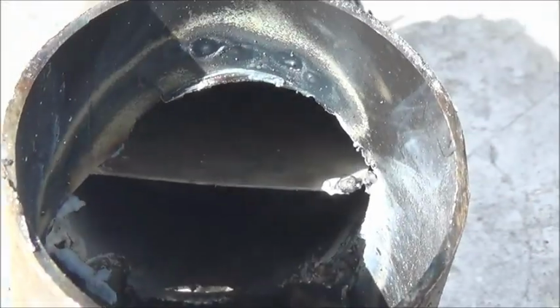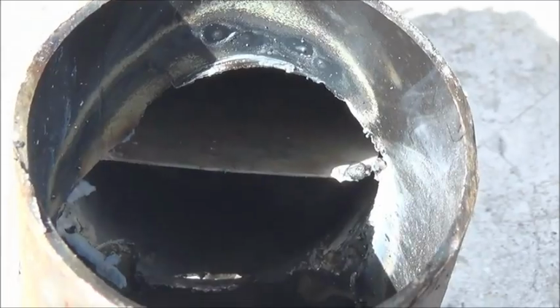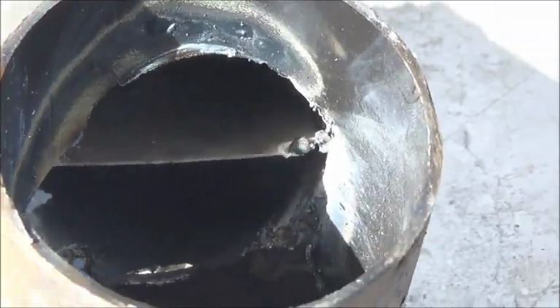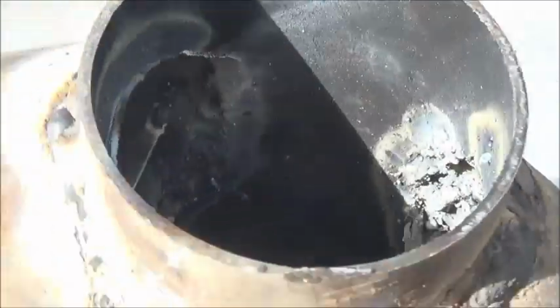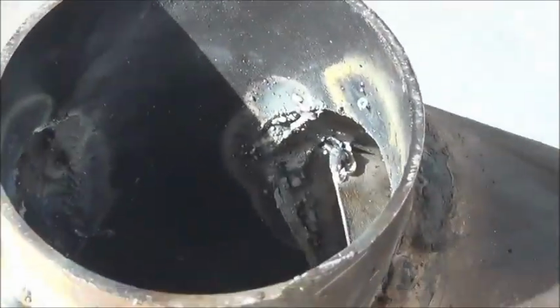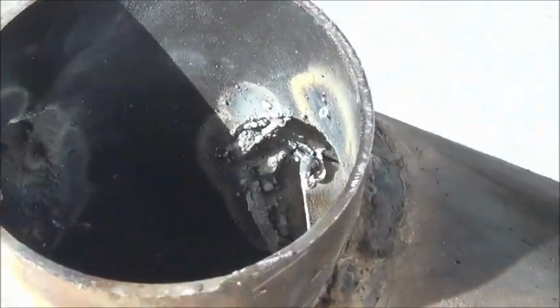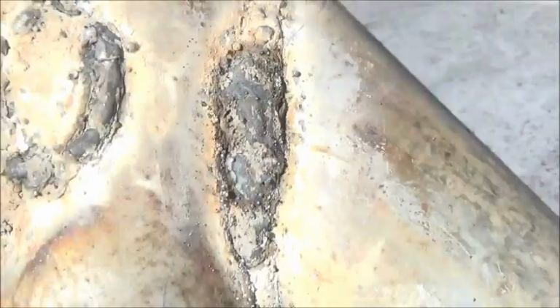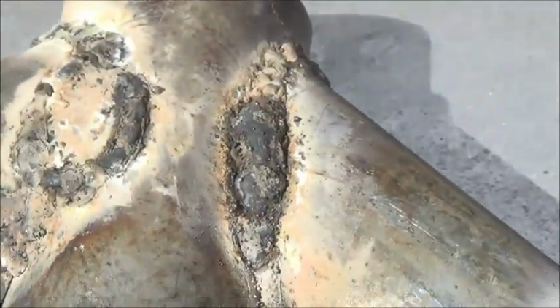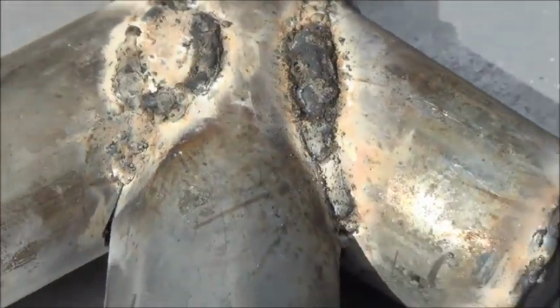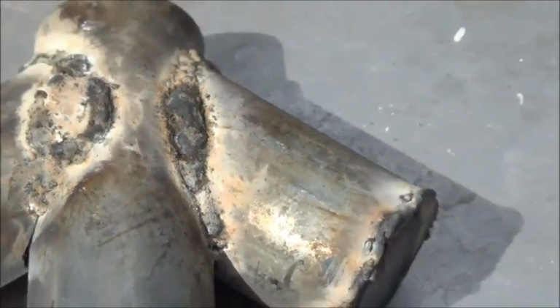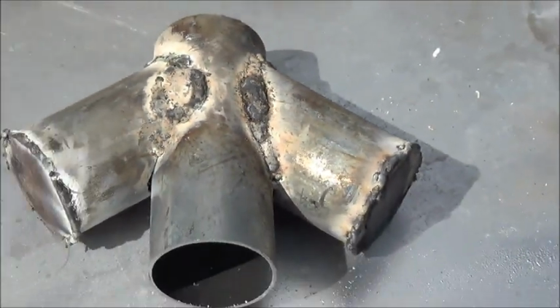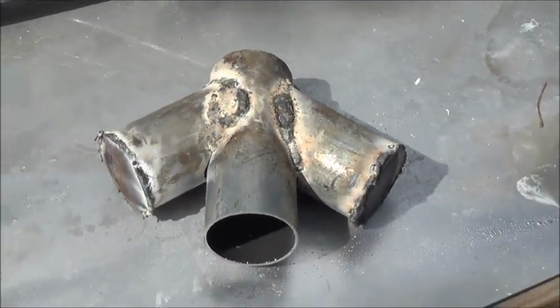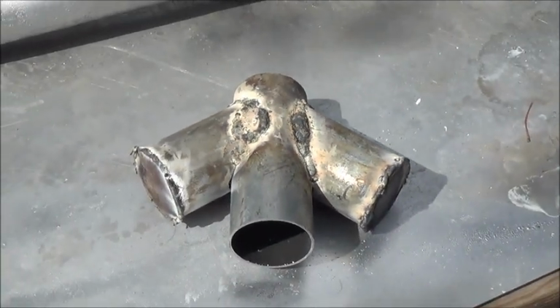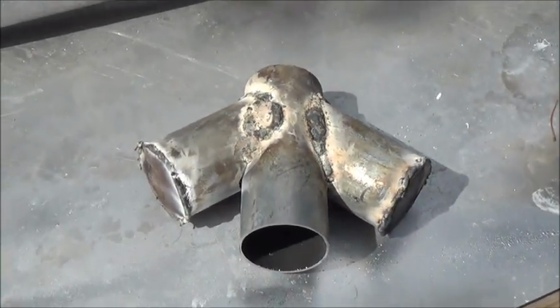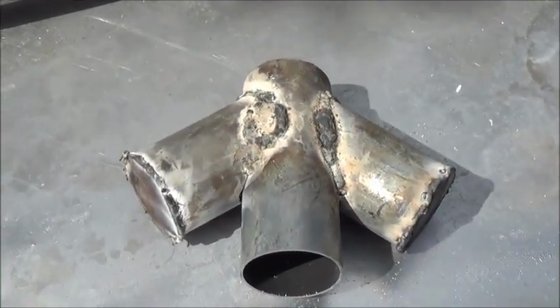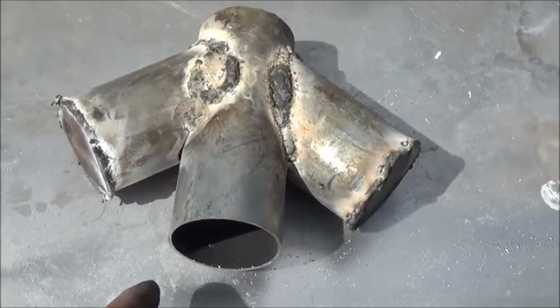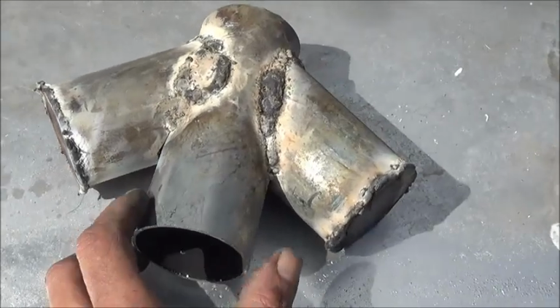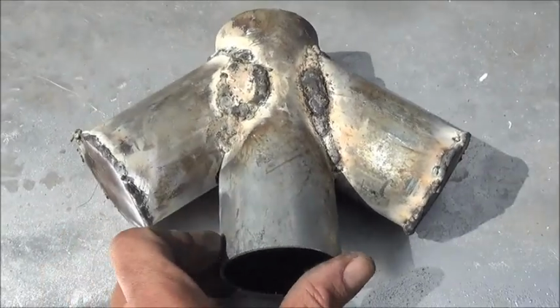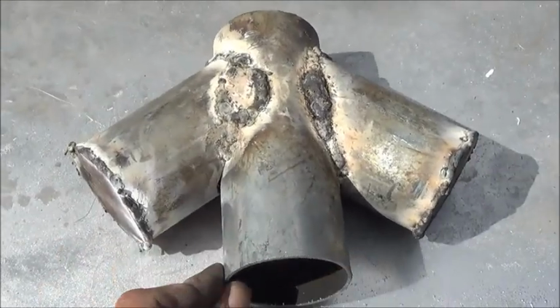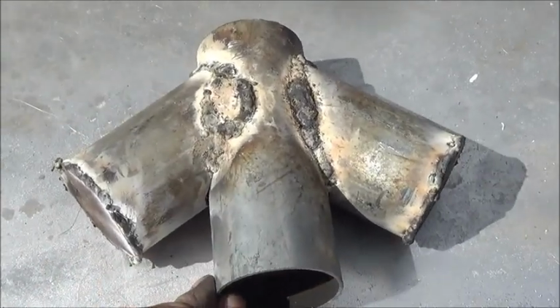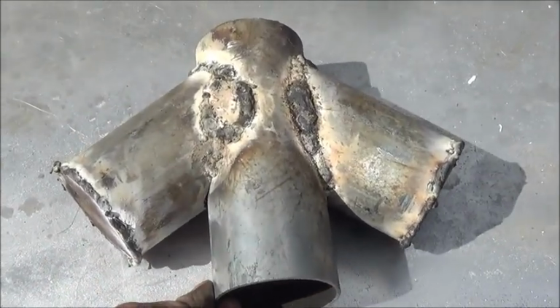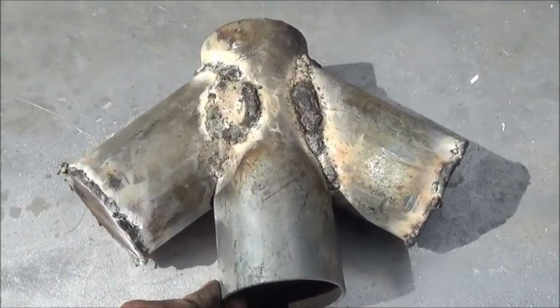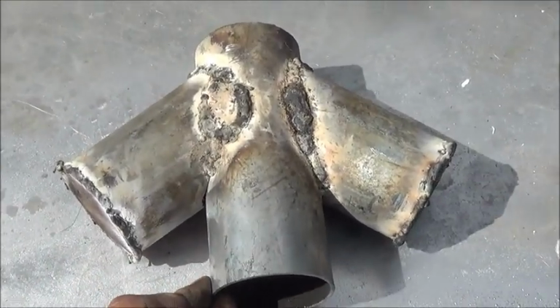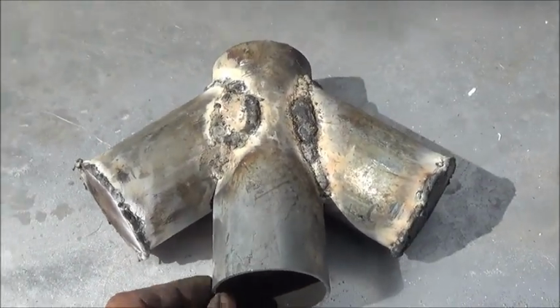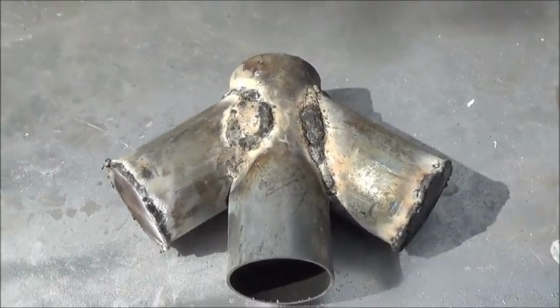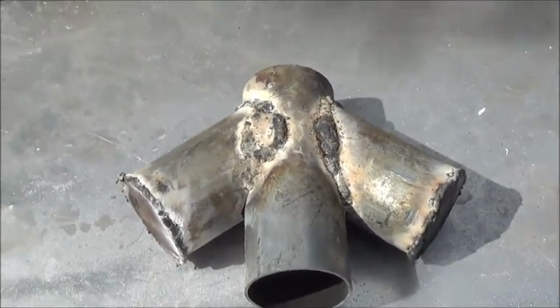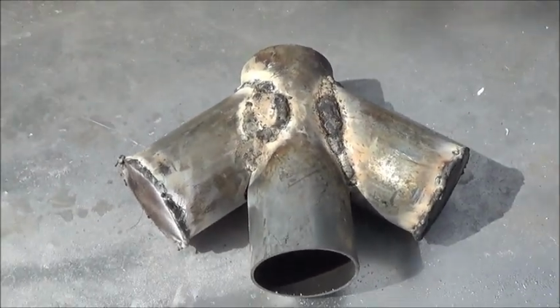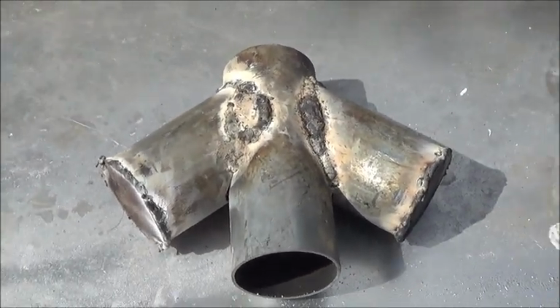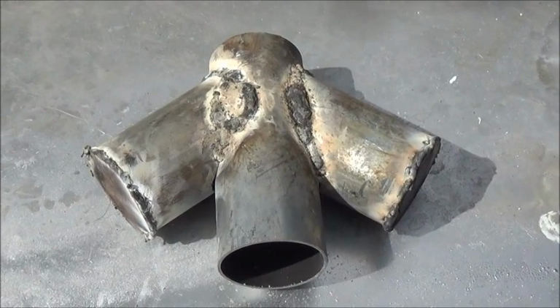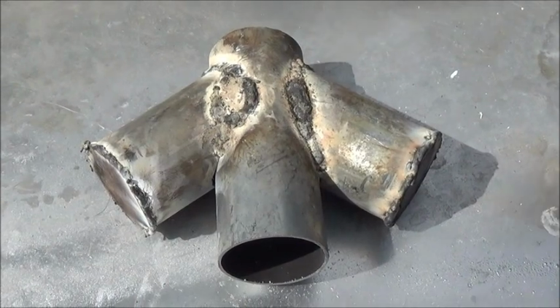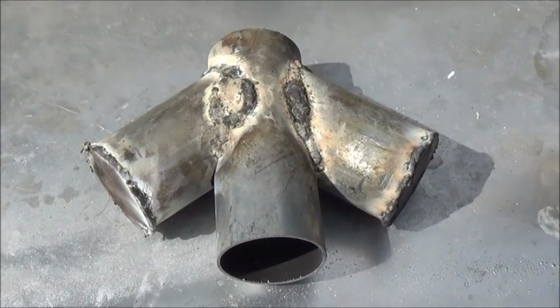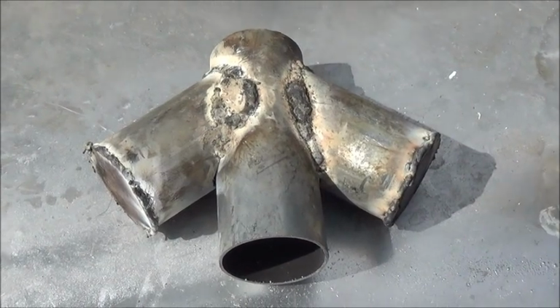So there you go, folks. This is how to build a simple single-valve Tesla valve for a PulseJet engine. This will make a more powerful, valveless PulseJet design. Until next time, when I show you this in action — this is Mr. Teslonian.